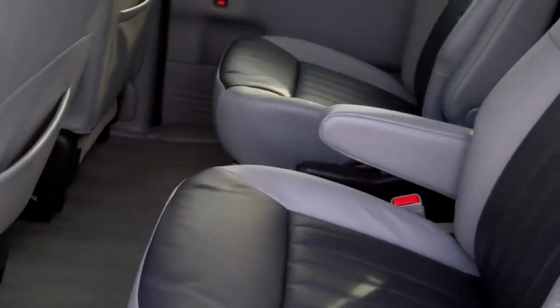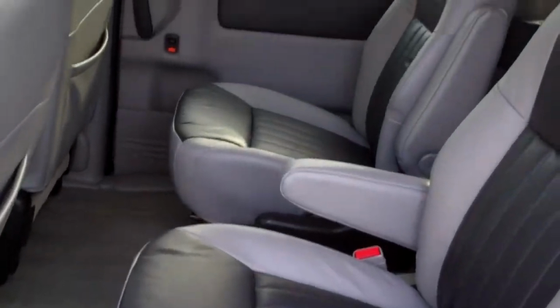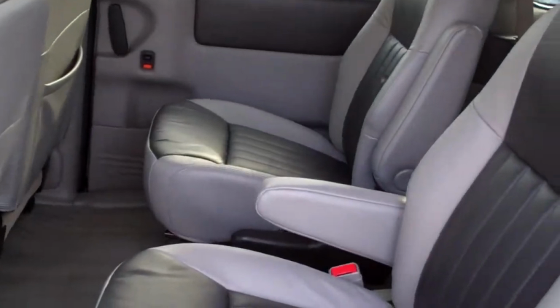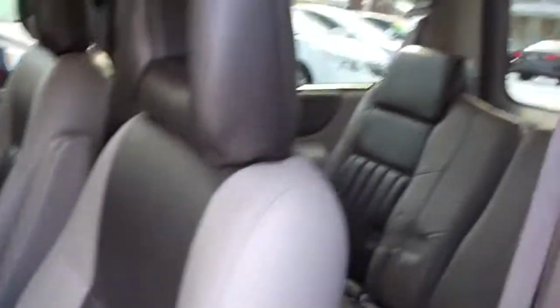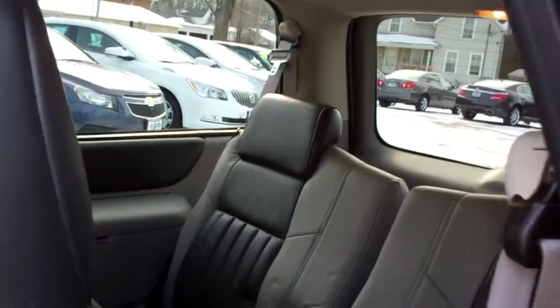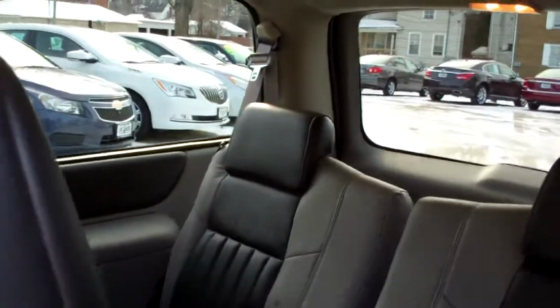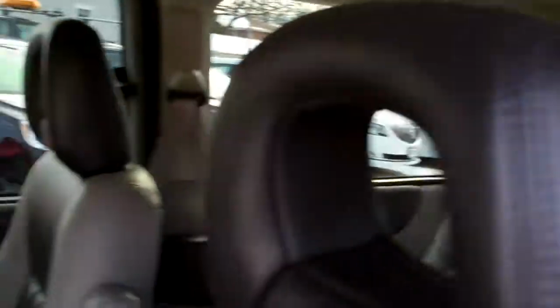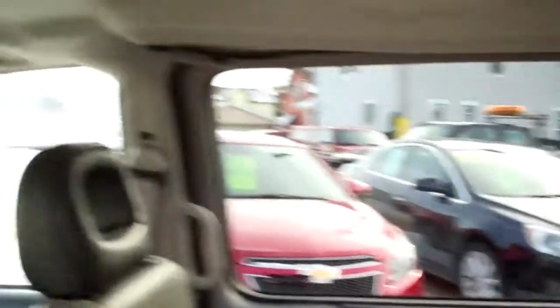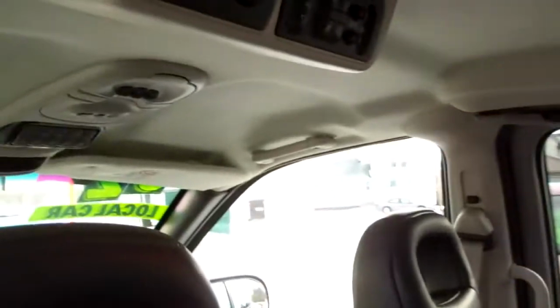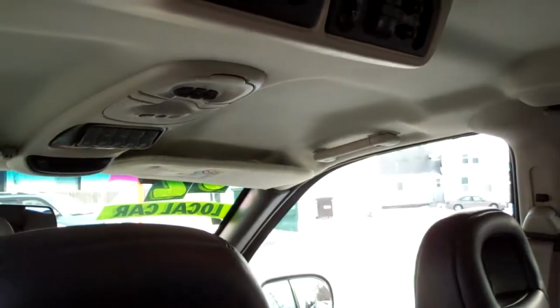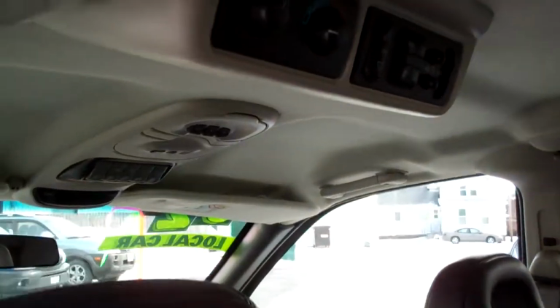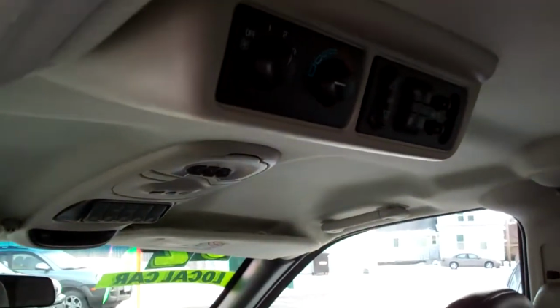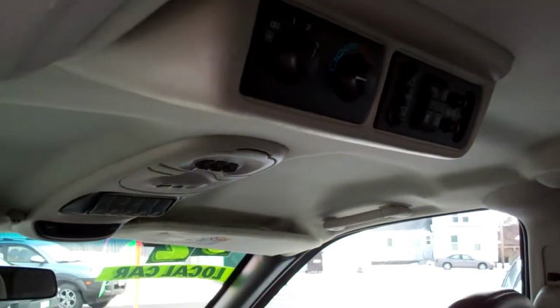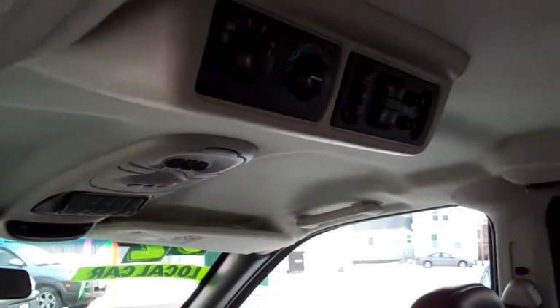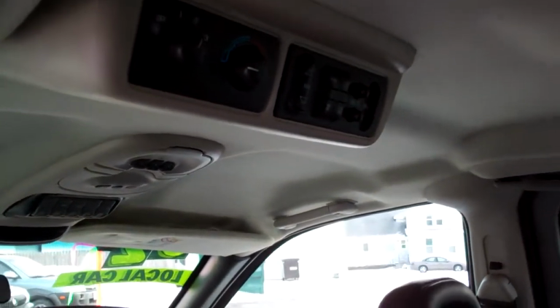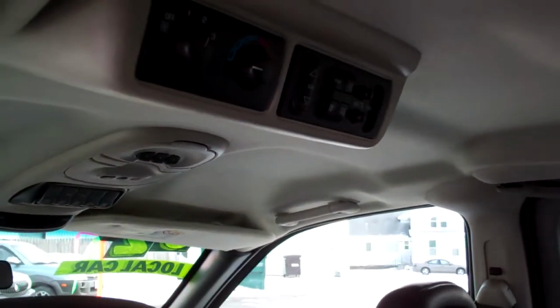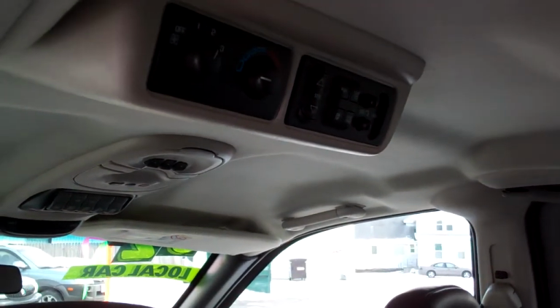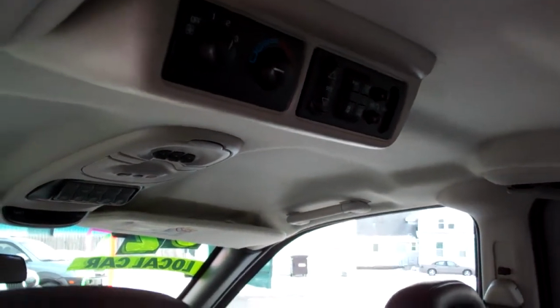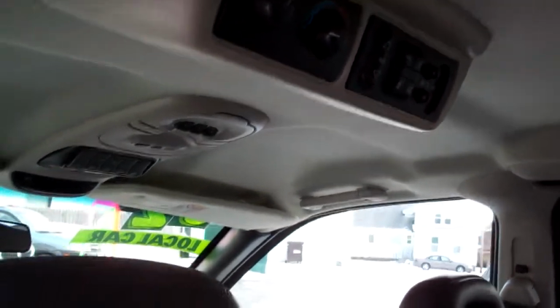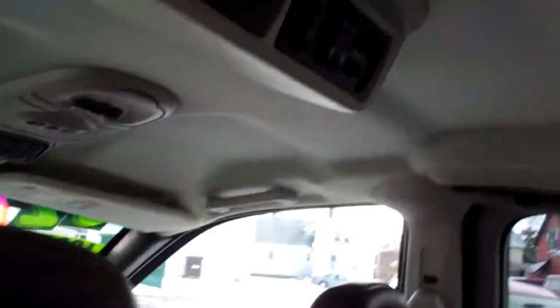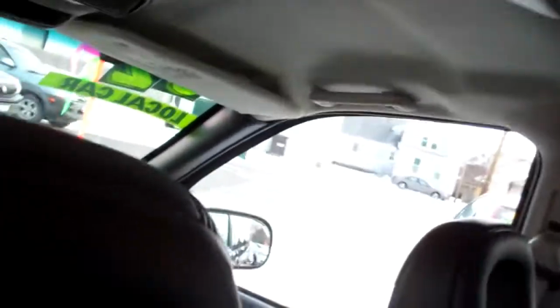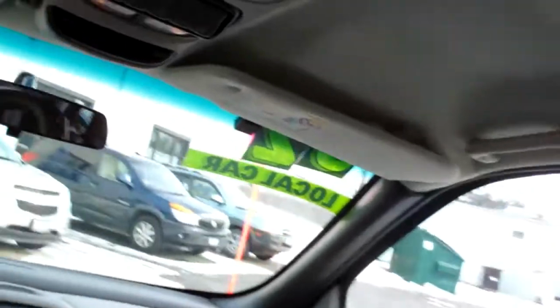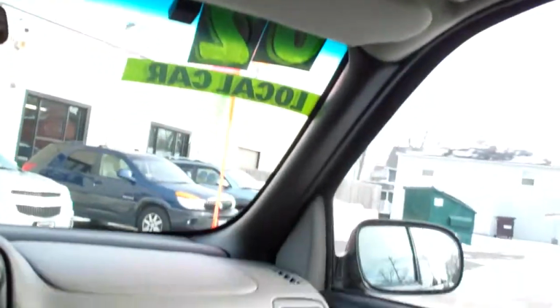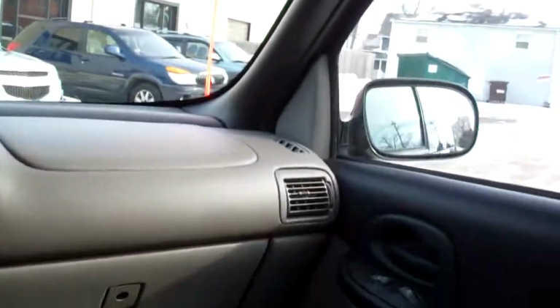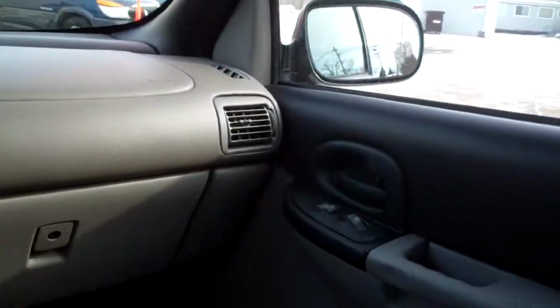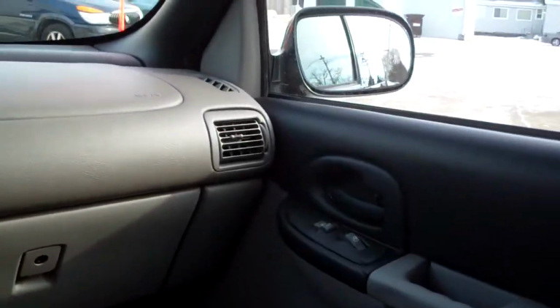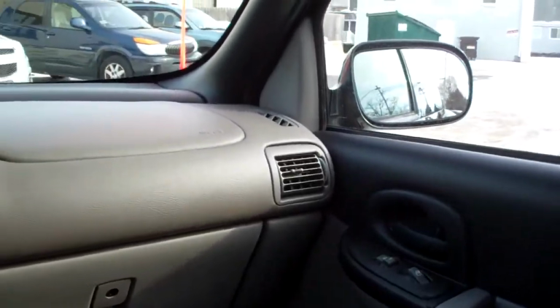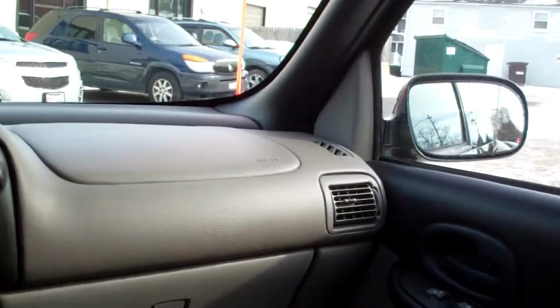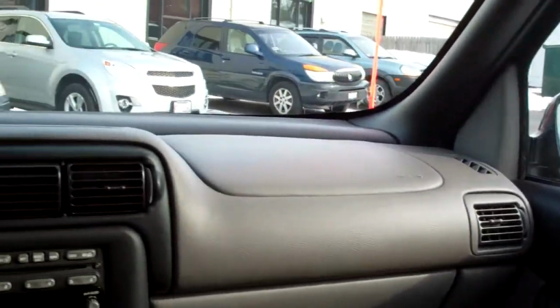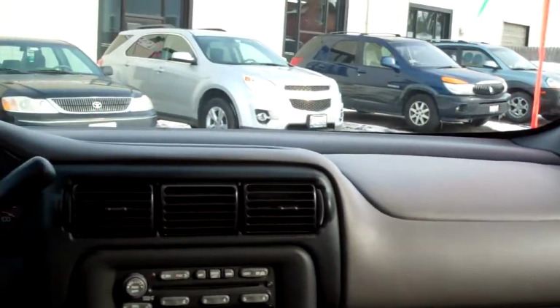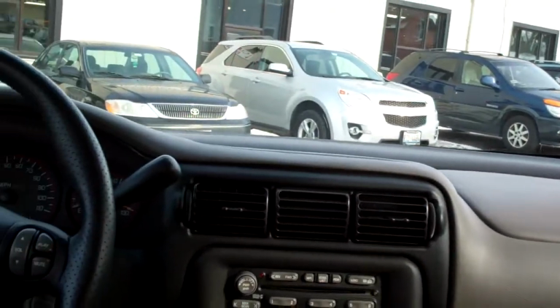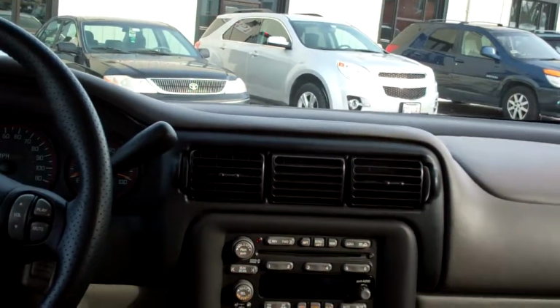Quad seating, leather, nice clean back seat. You got rear heat and air controls, radio, plug stuff in, power windows and door locks for the passenger, nice sleek dash line.